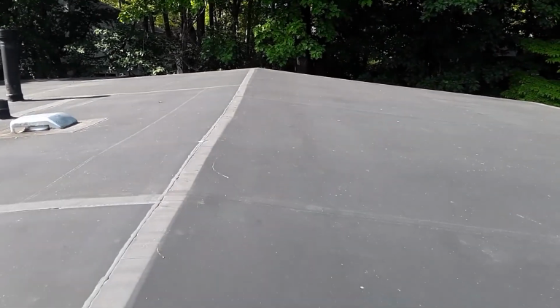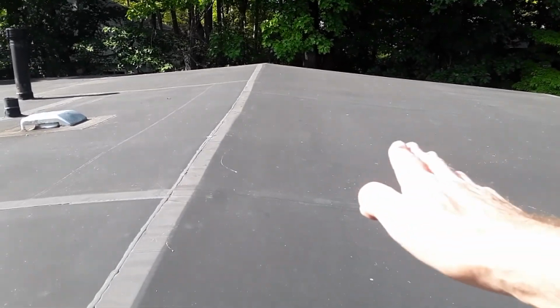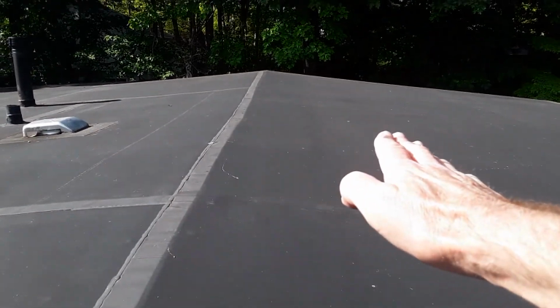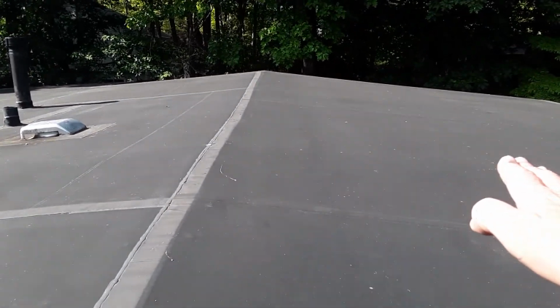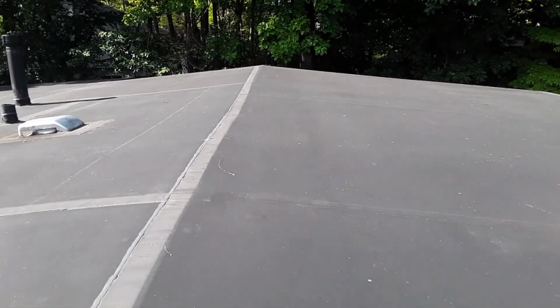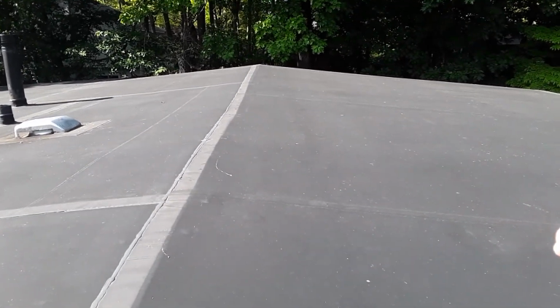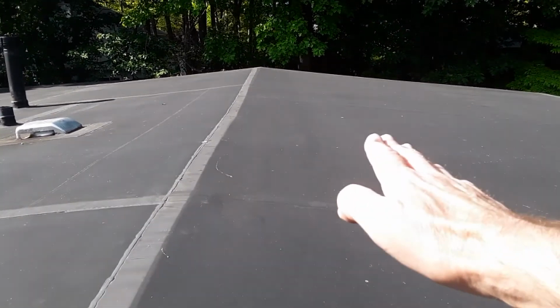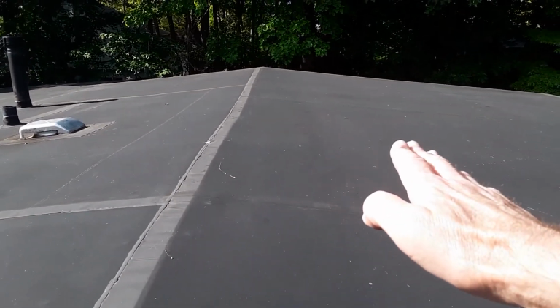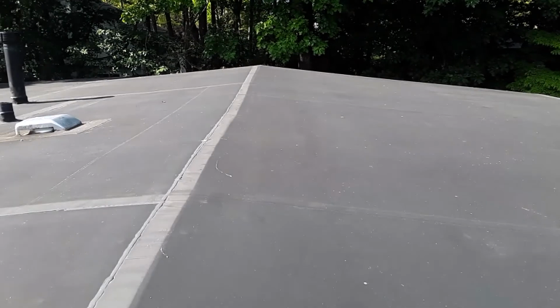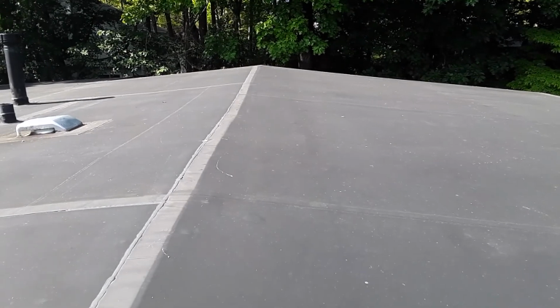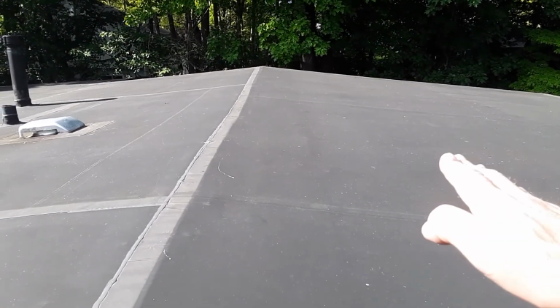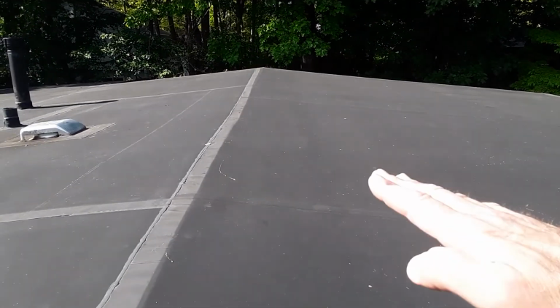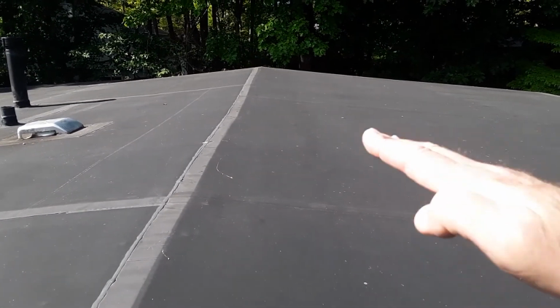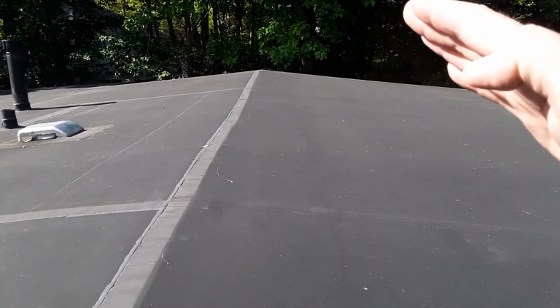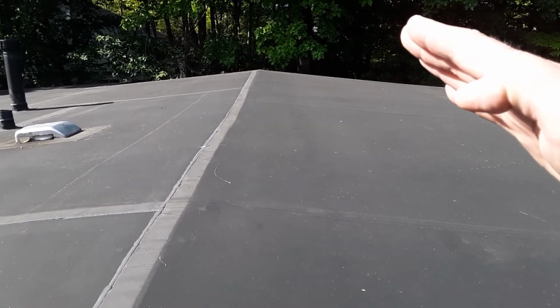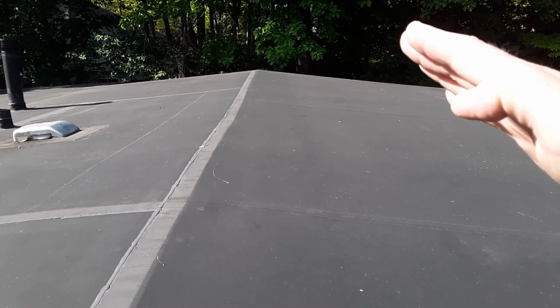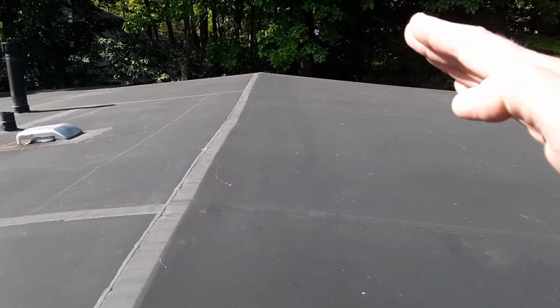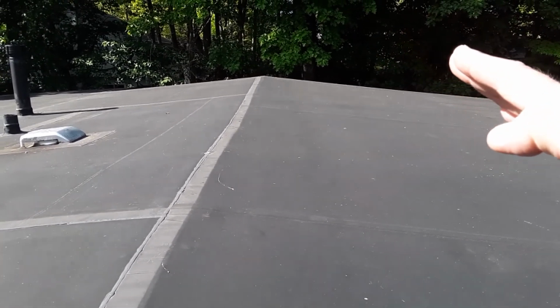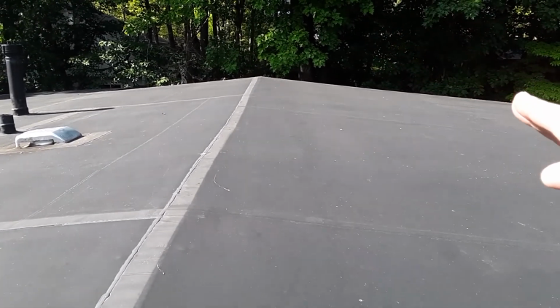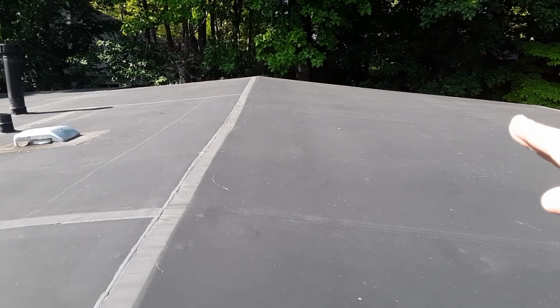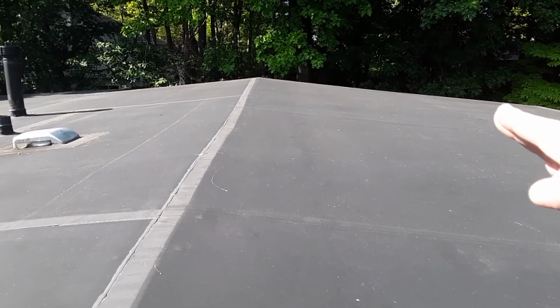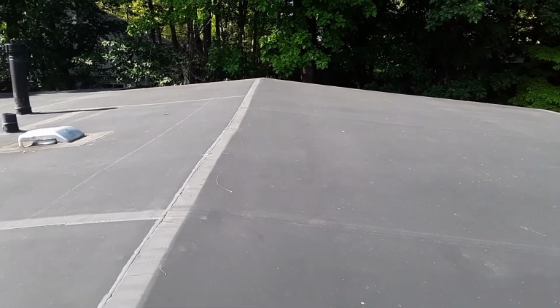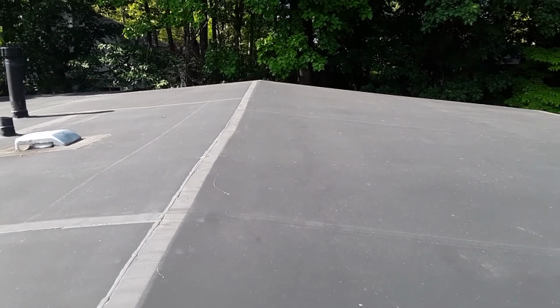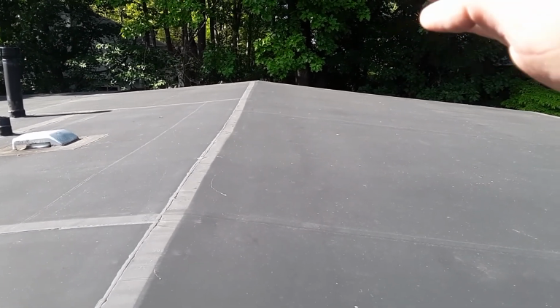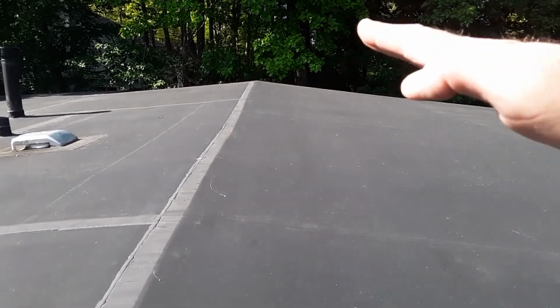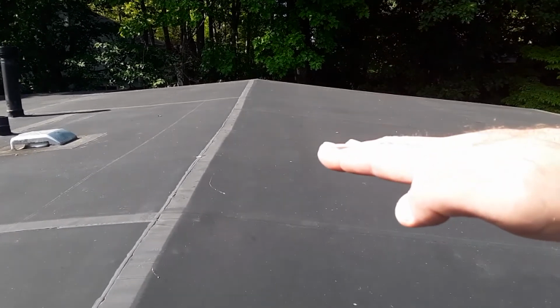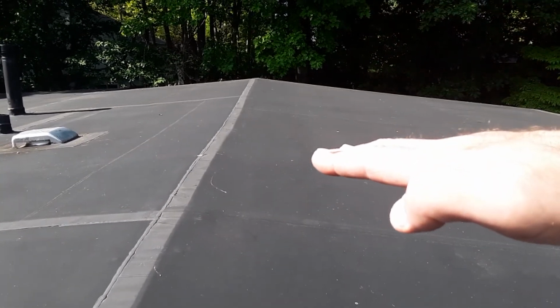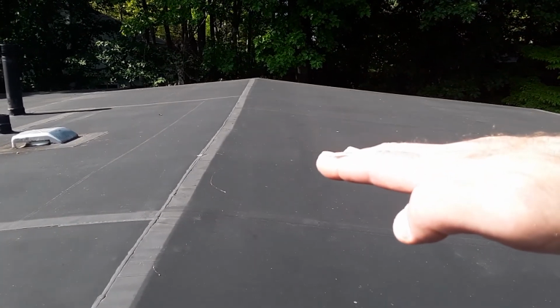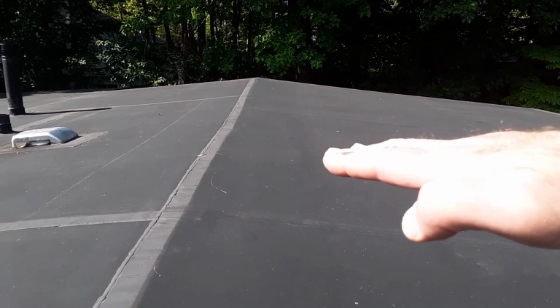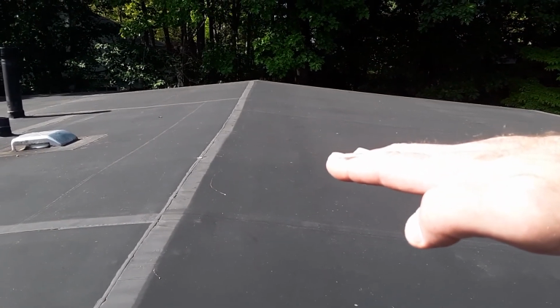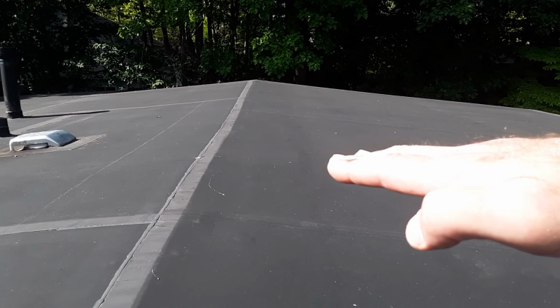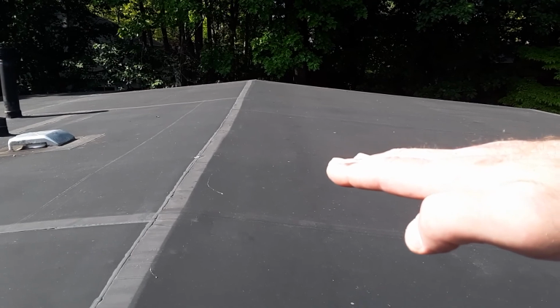It's got a 3/12 pitch at least on this section, to where you could have used shingles. But the greater the roof slope, the better your life expectancy. And the lower it is, your life expectancy accumulates a lot quicker.